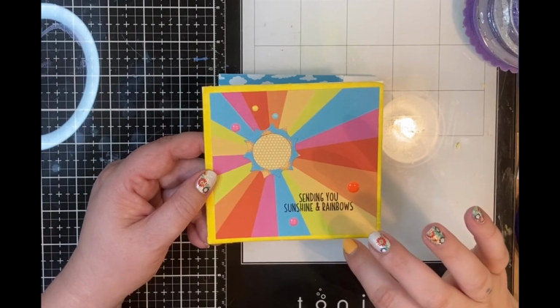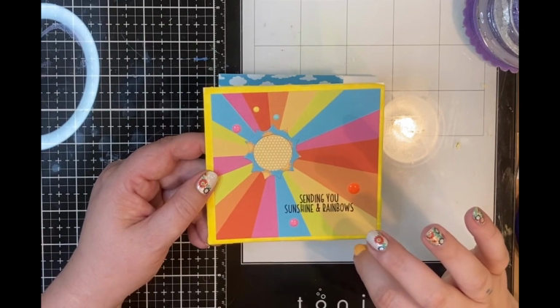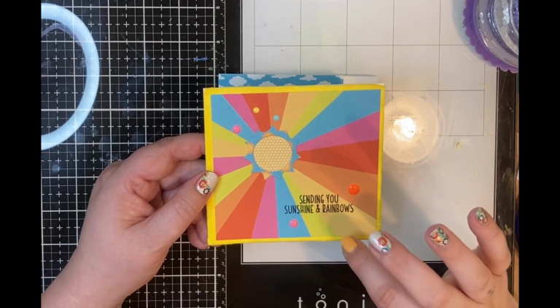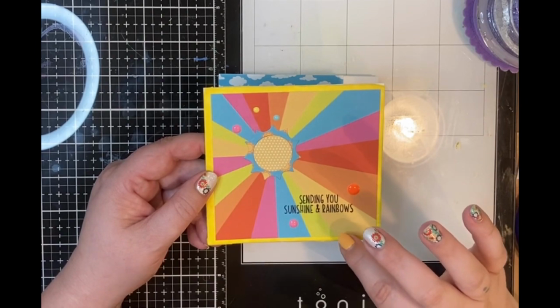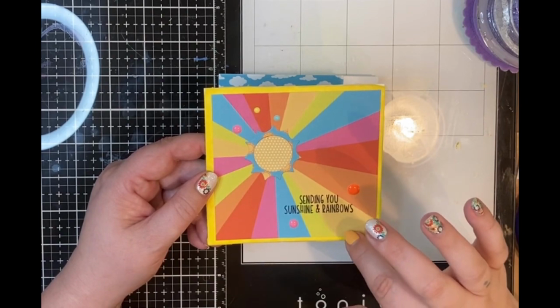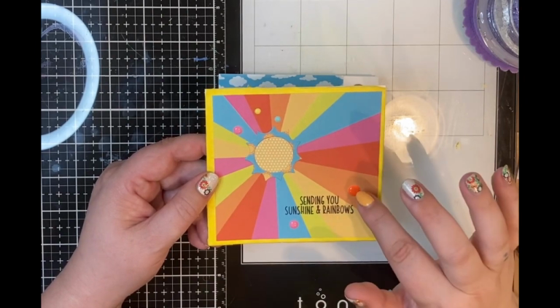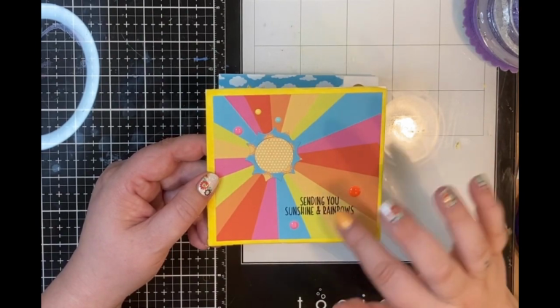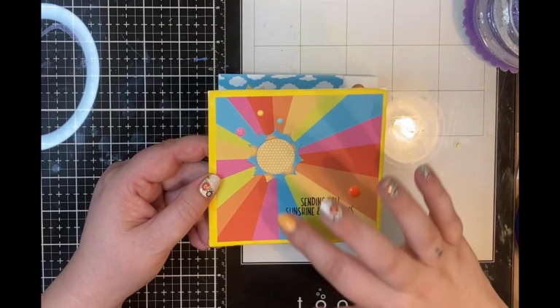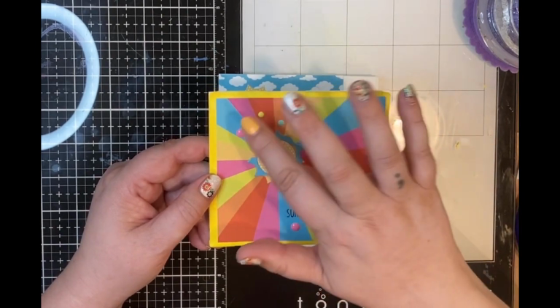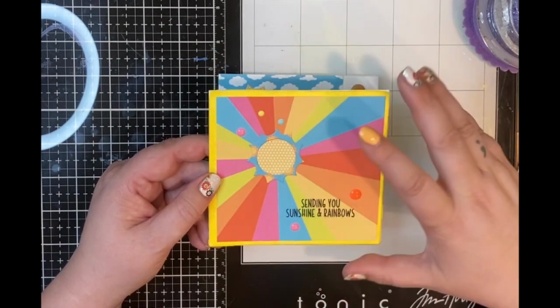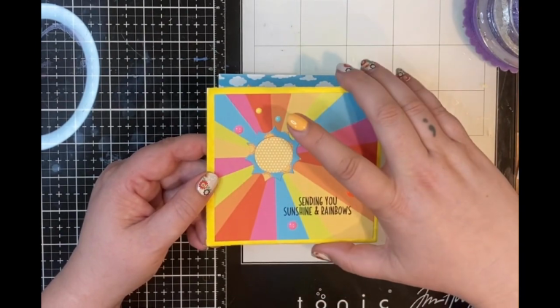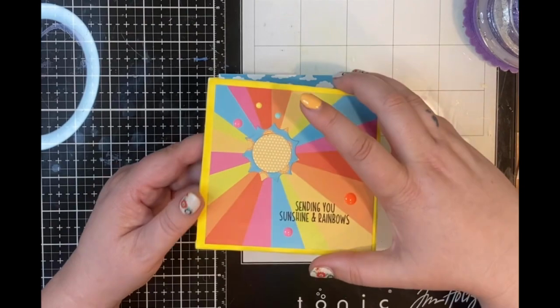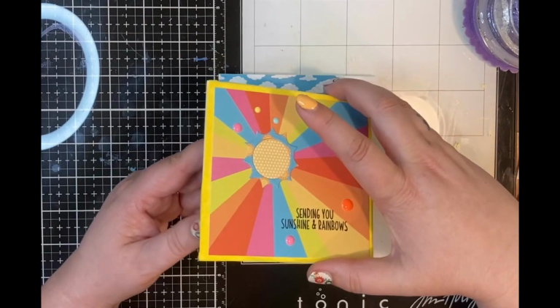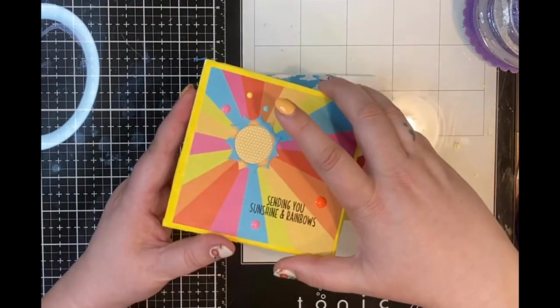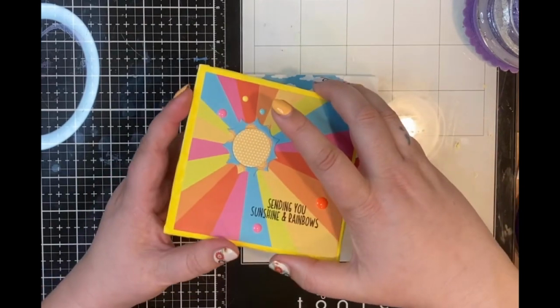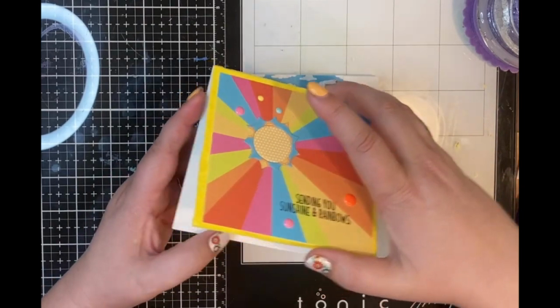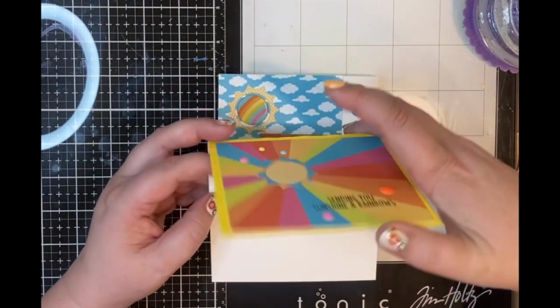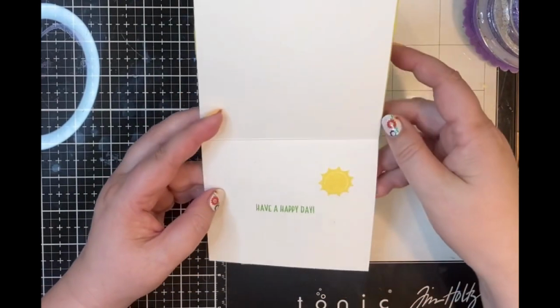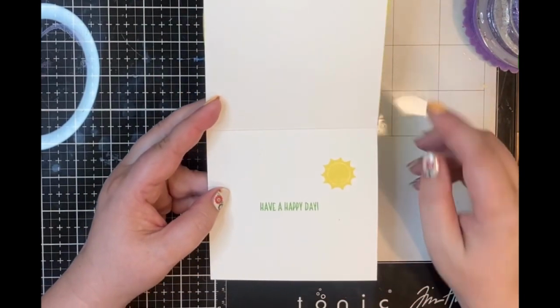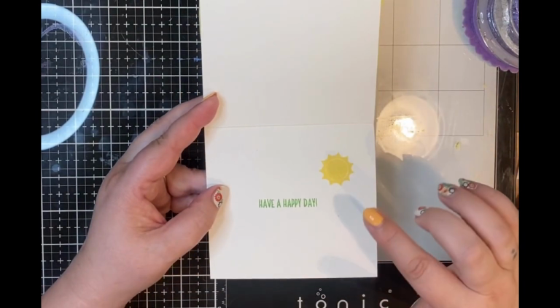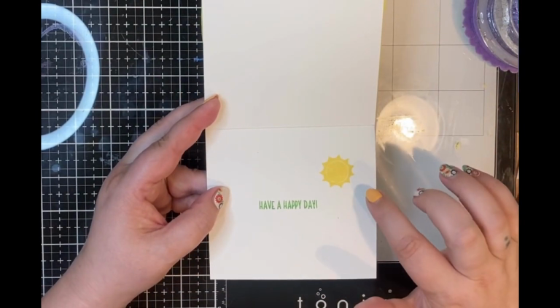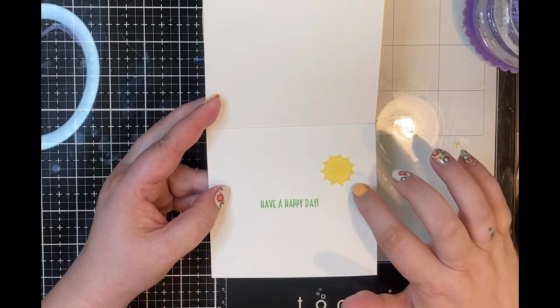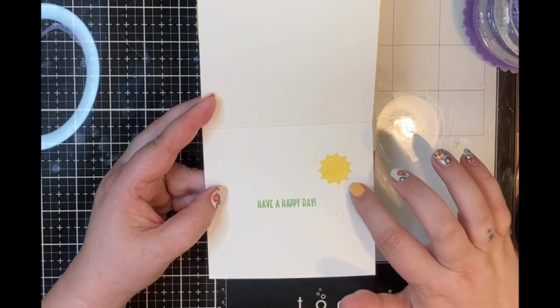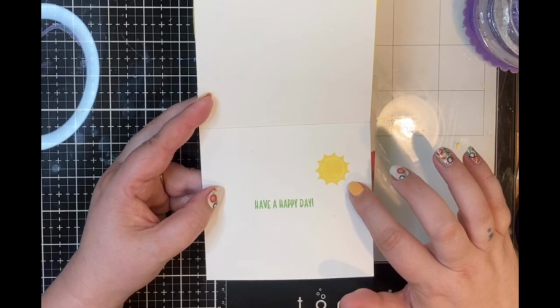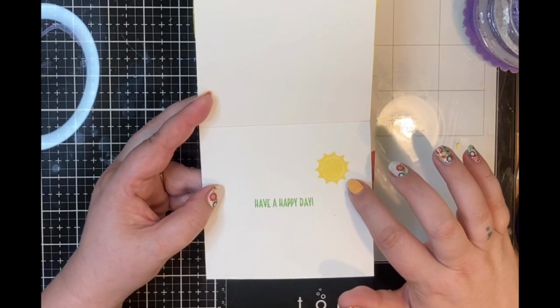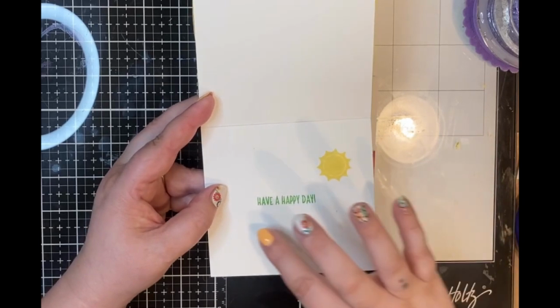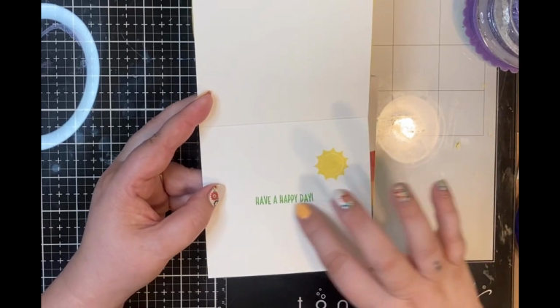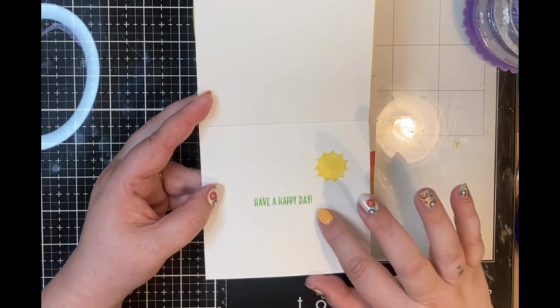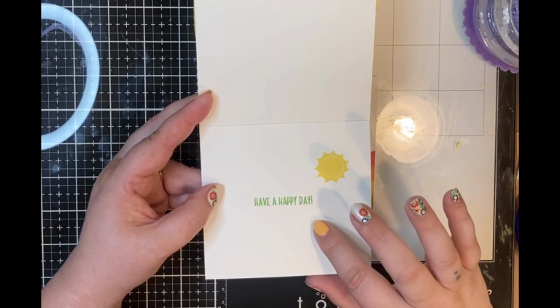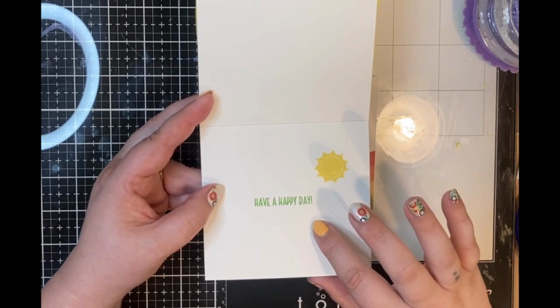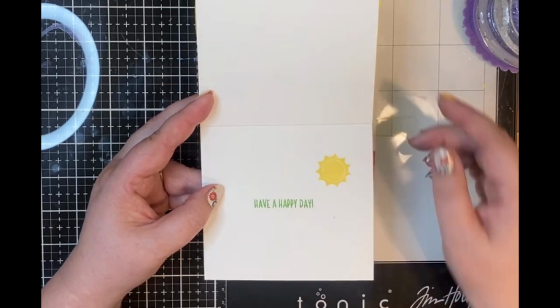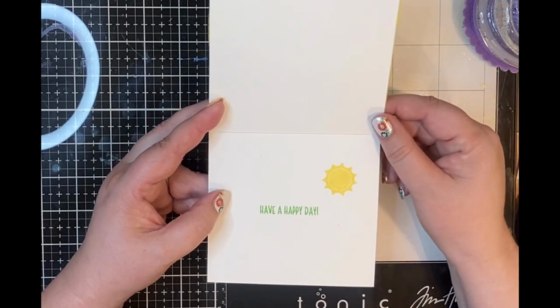I stamped 'sending you sunshine and rainbows' with VersaFine Claire Nocturne ink and then used some of the enamel dots to decorate it. I finished the inside with a sunshine stamp from the kit and then the sentiment 'have a happy day.'